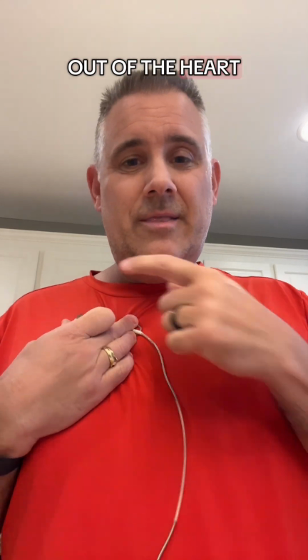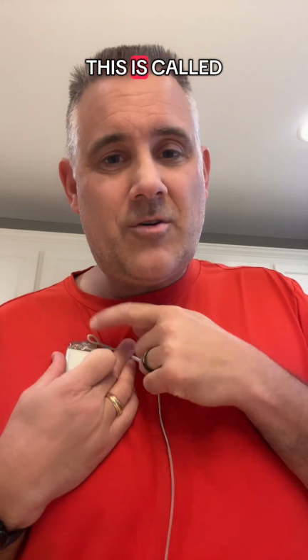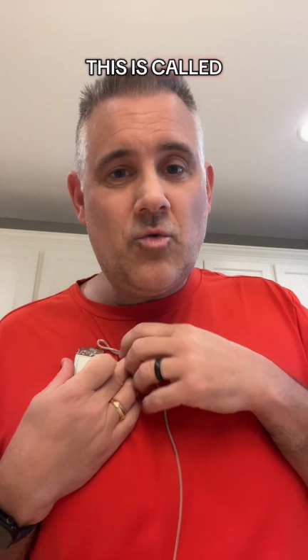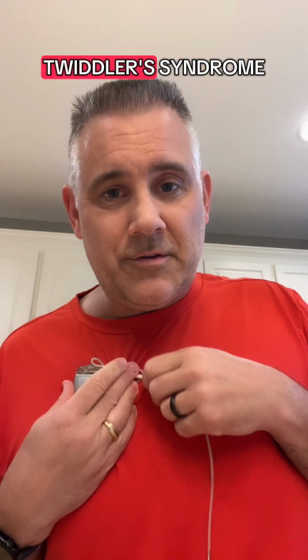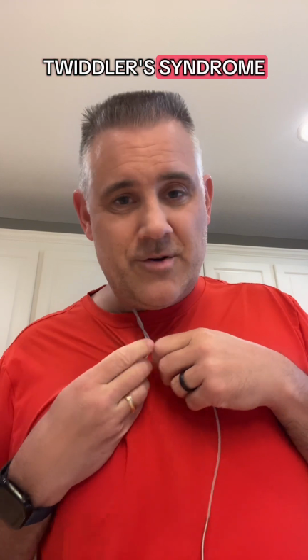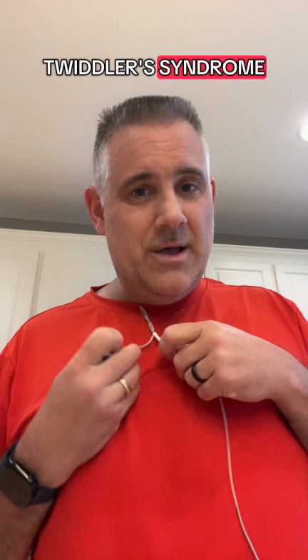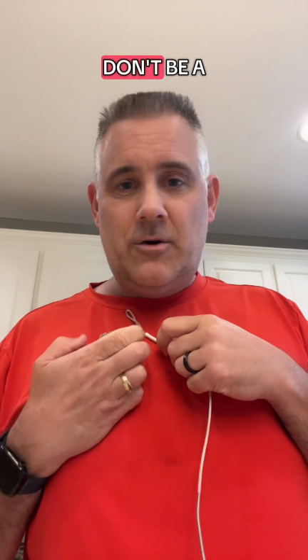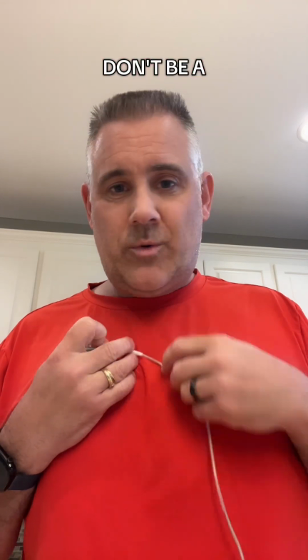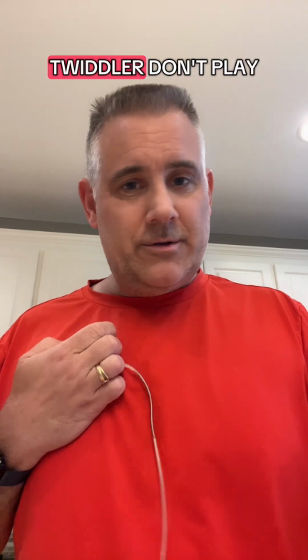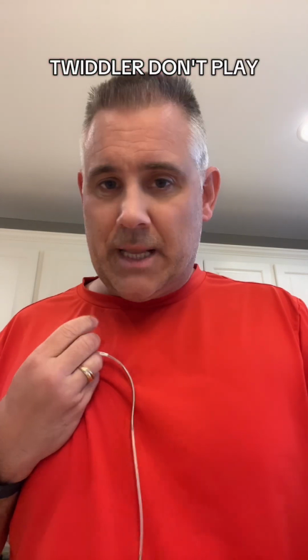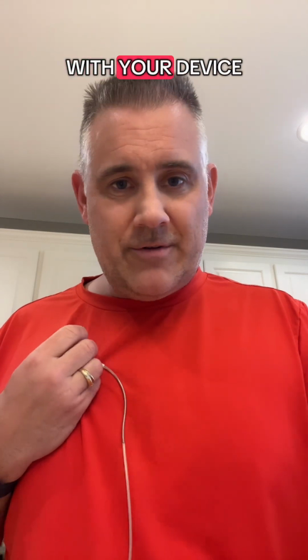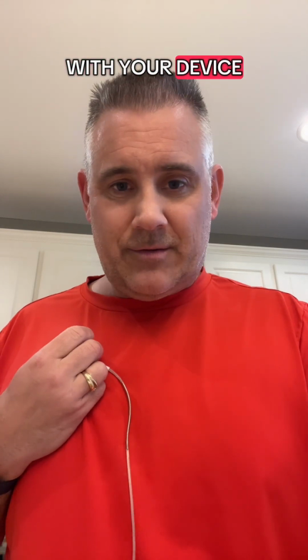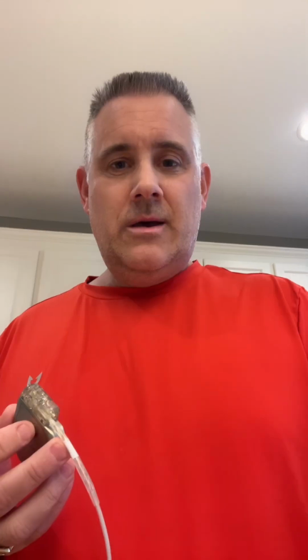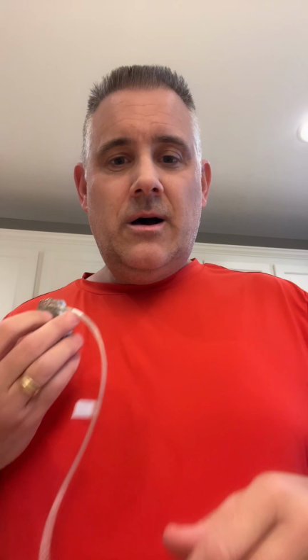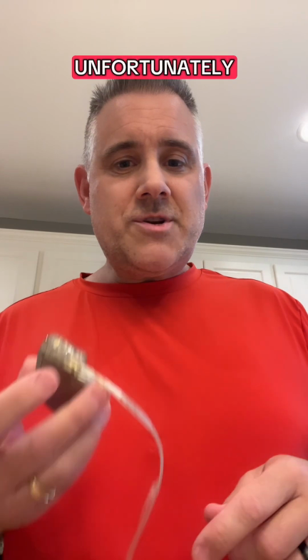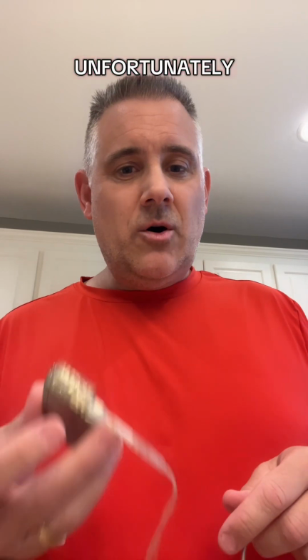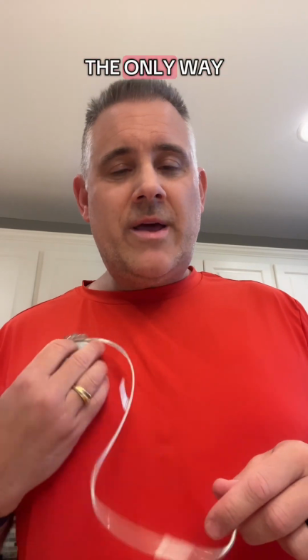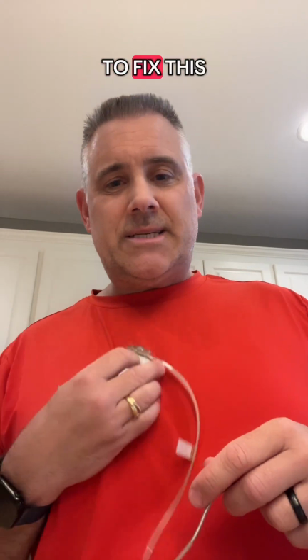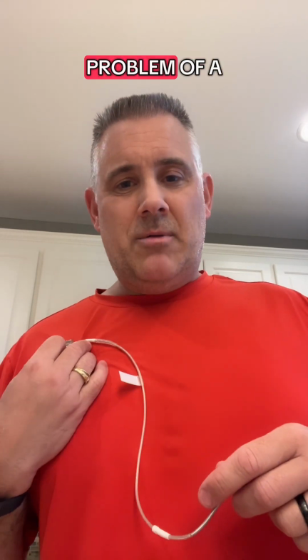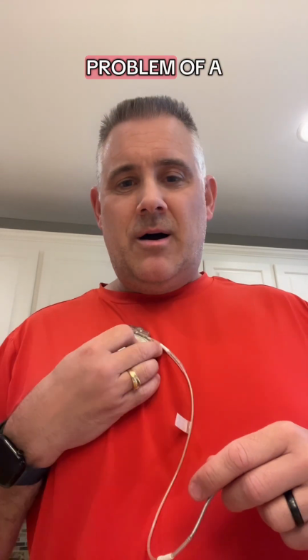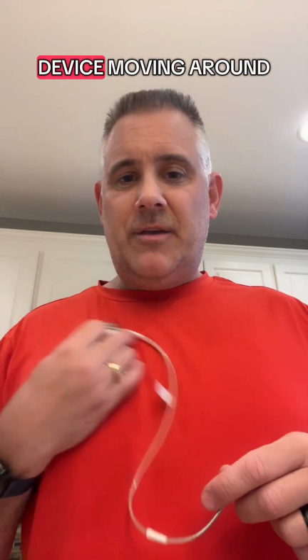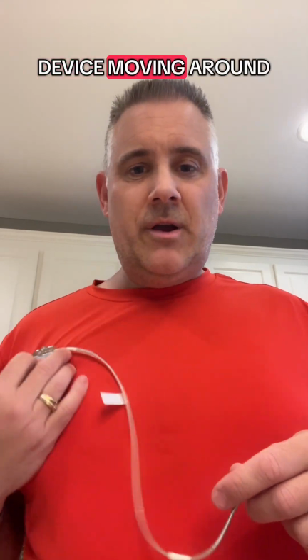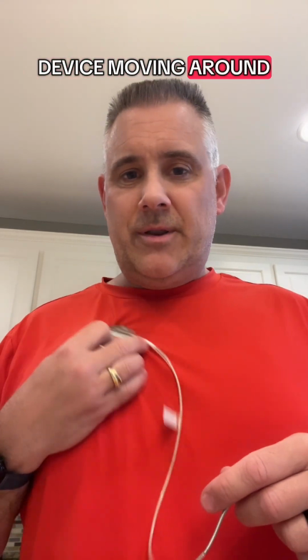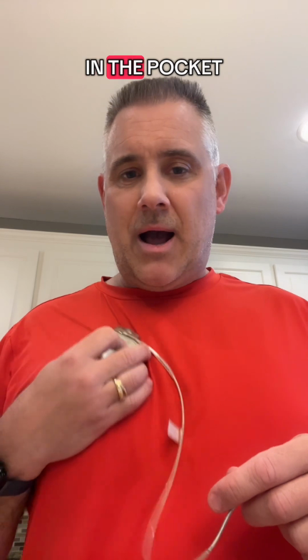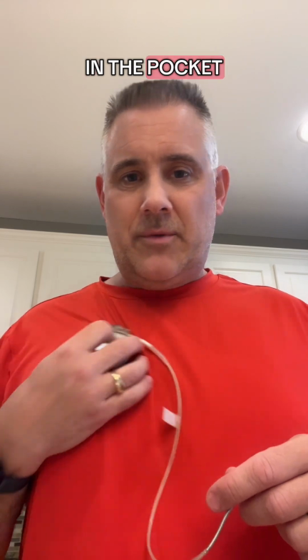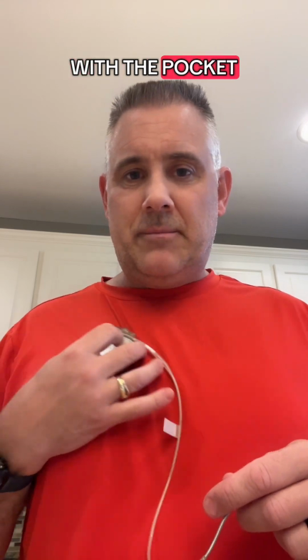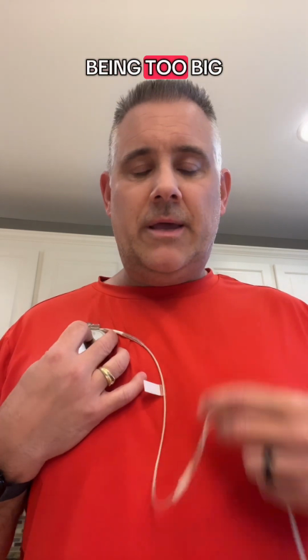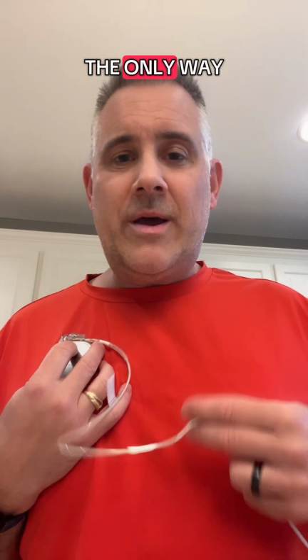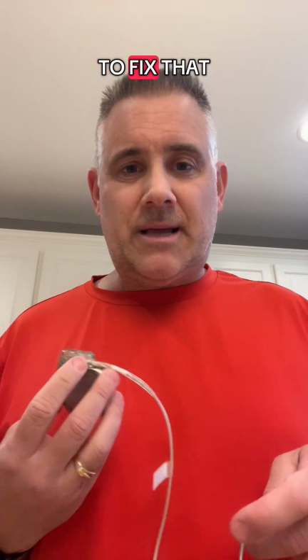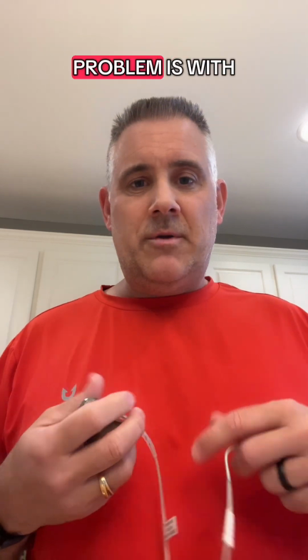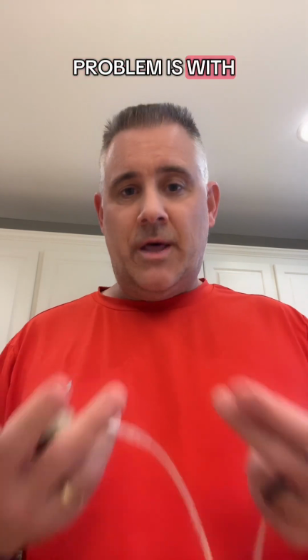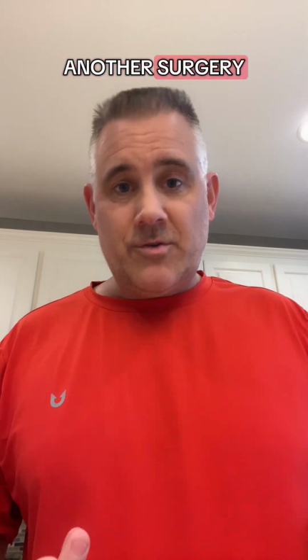This is called twiddler's syndrome. Don't be a twiddler. Don't play with your device. Unfortunately, the only way to fix this problem of a device moving around in a pocket that's too big is with another surgery.